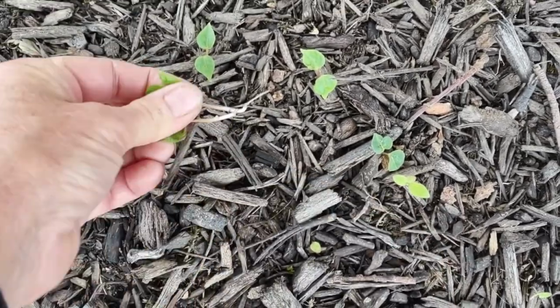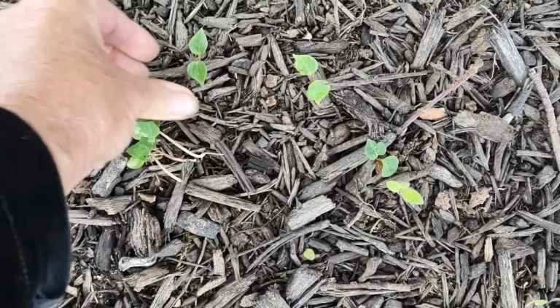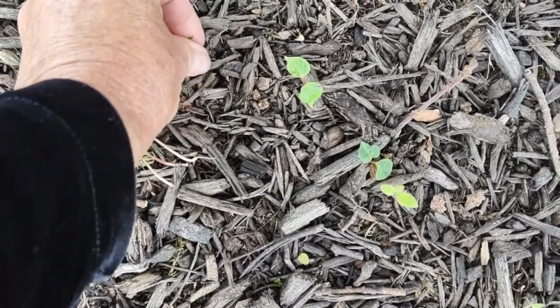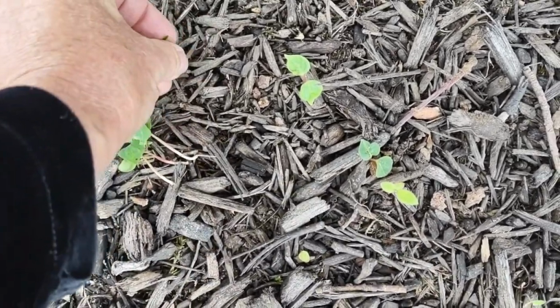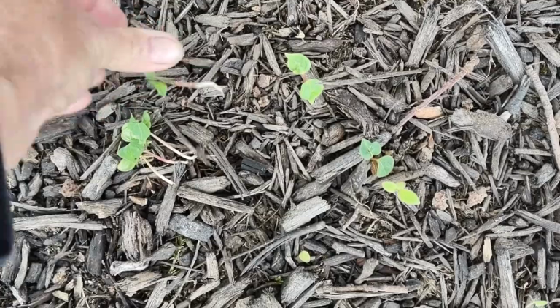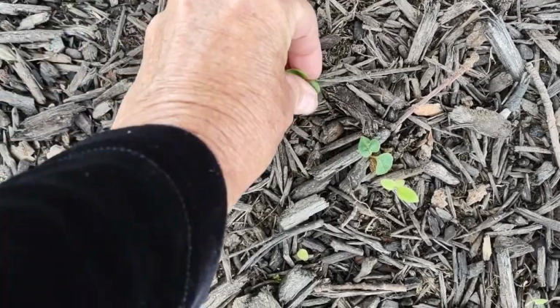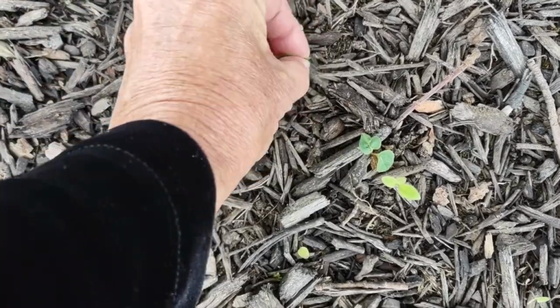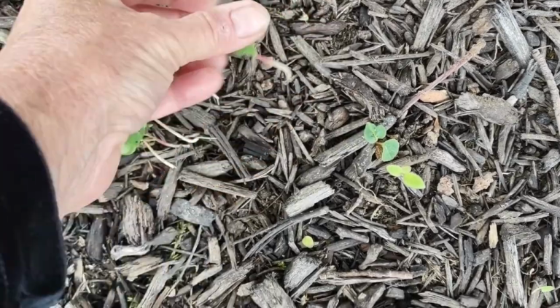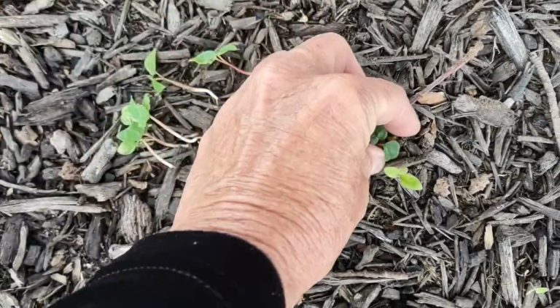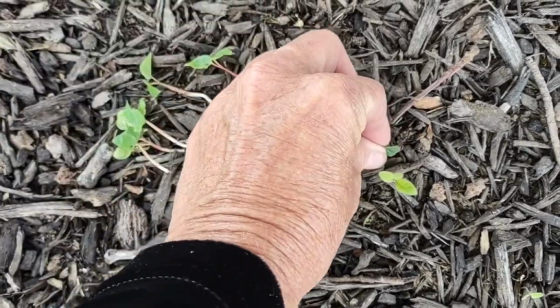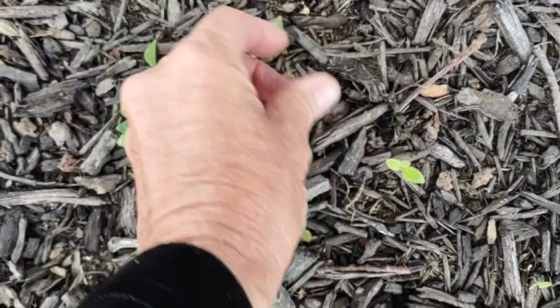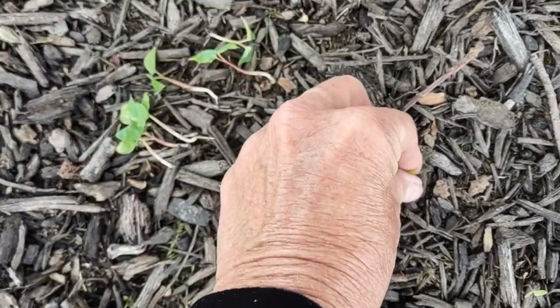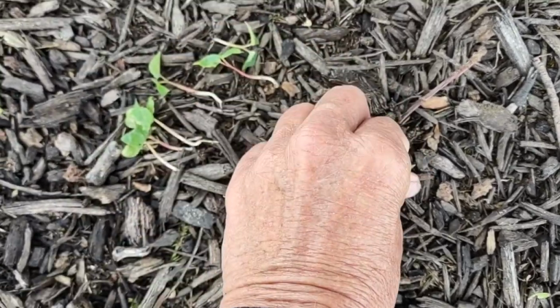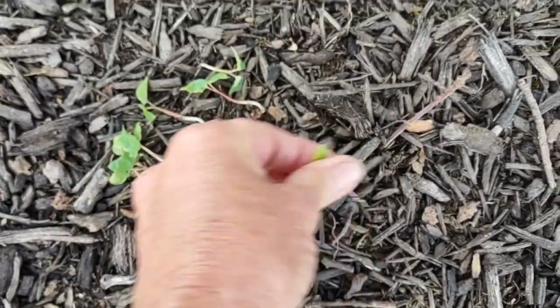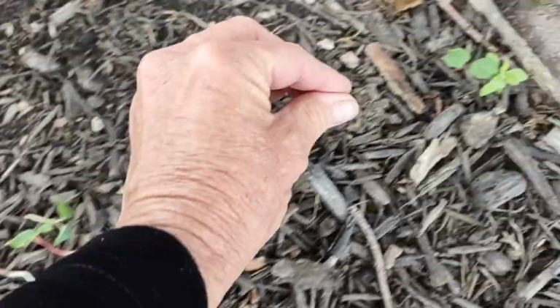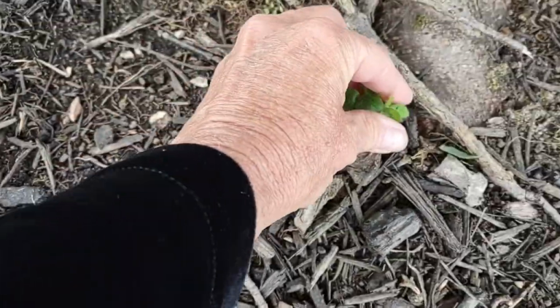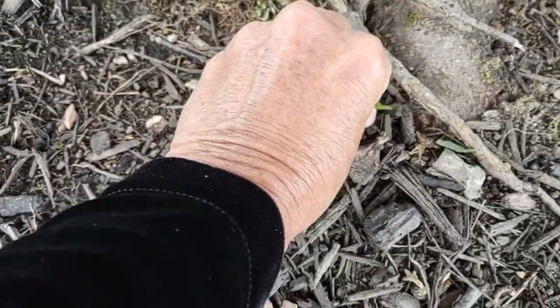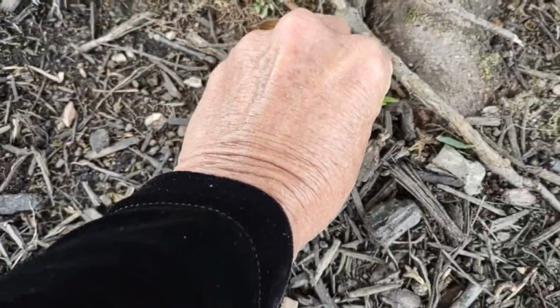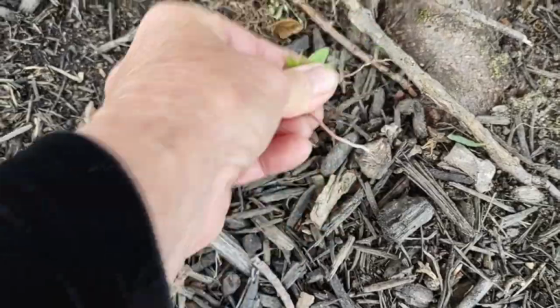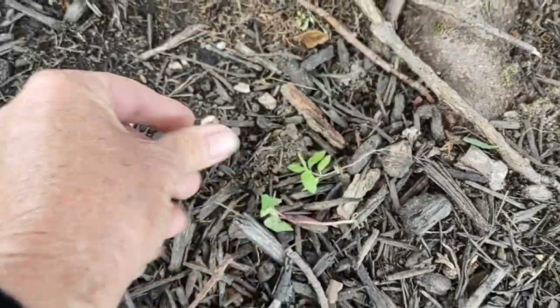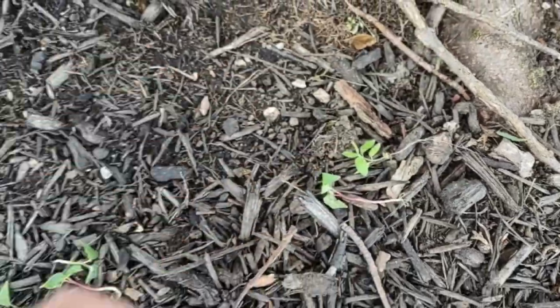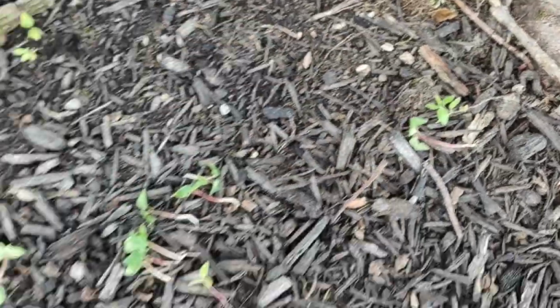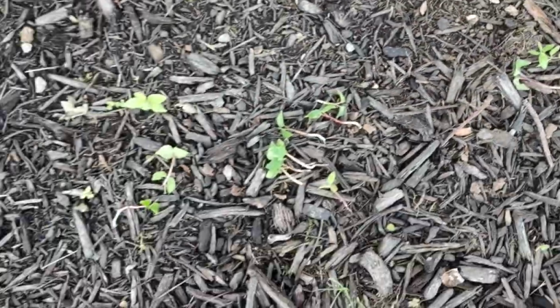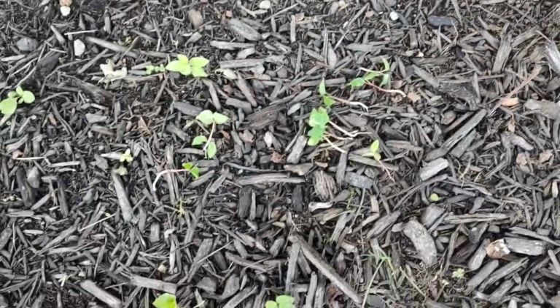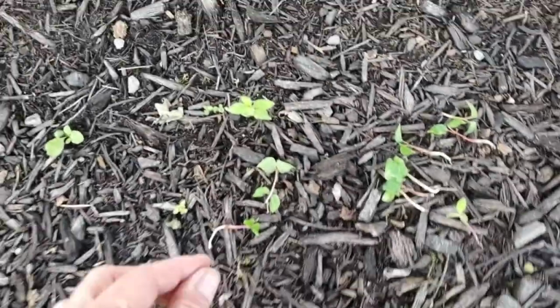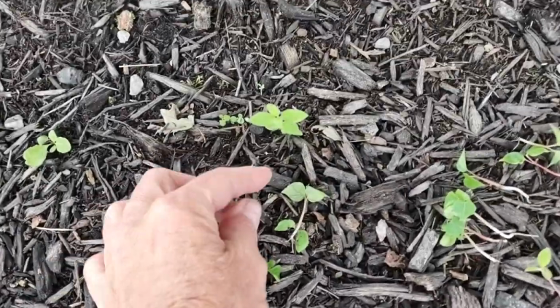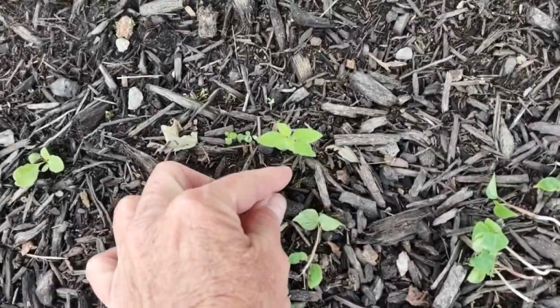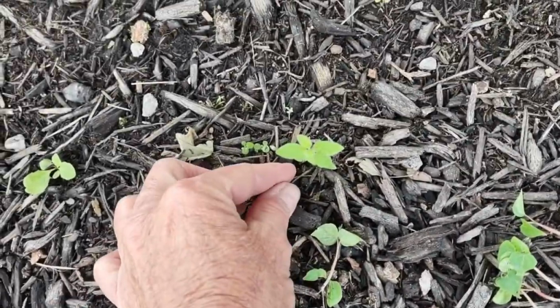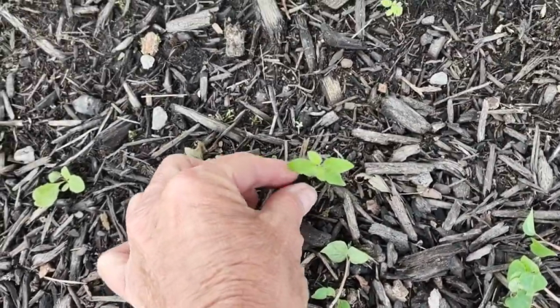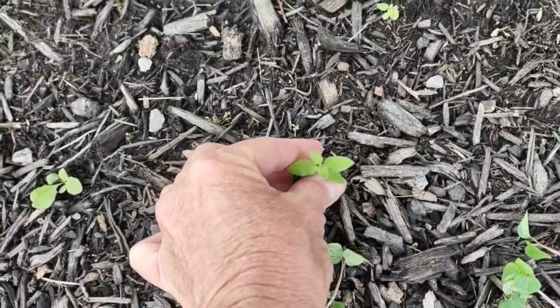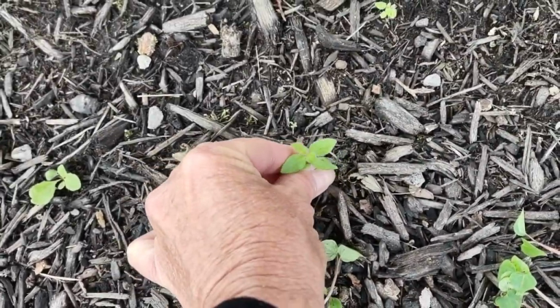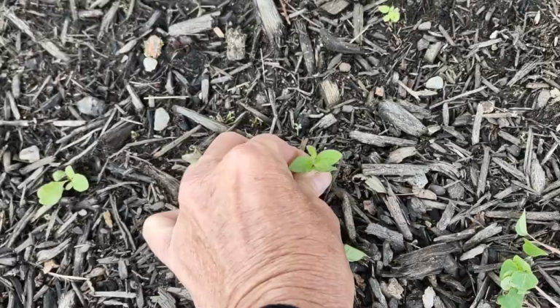Let me just pull them out. I pull them out mostly and just lay them on the ground like this right here. It only takes a matter of days before they dry up. Another honeysuckle.